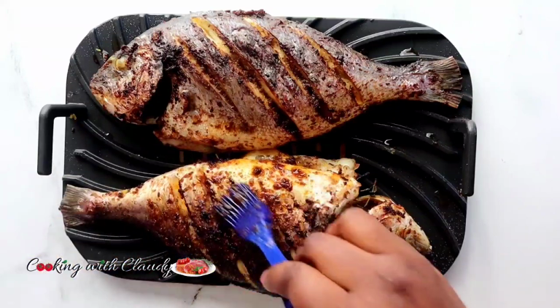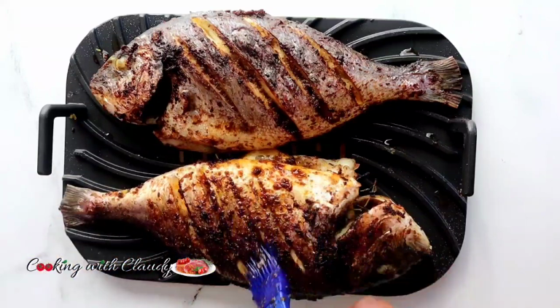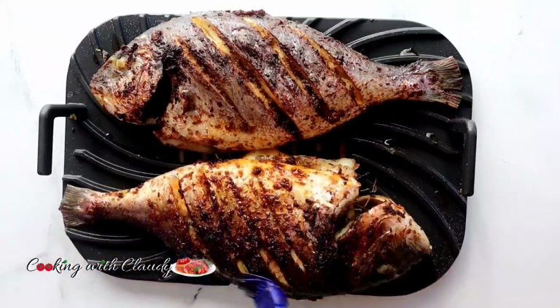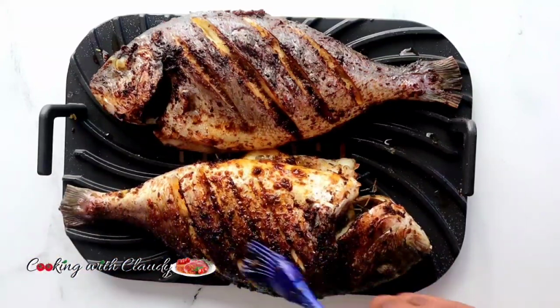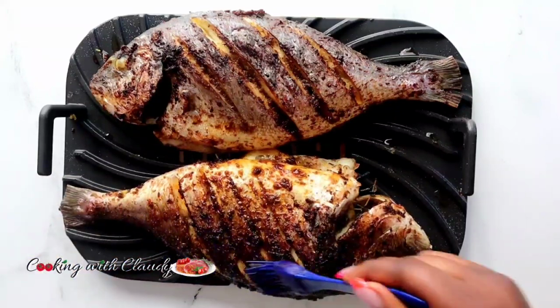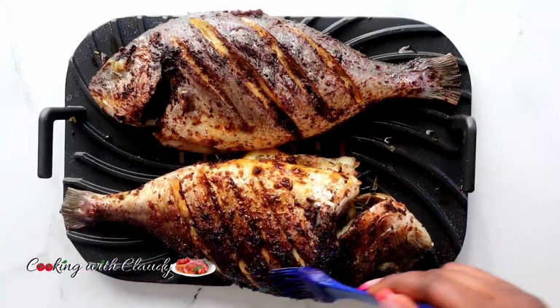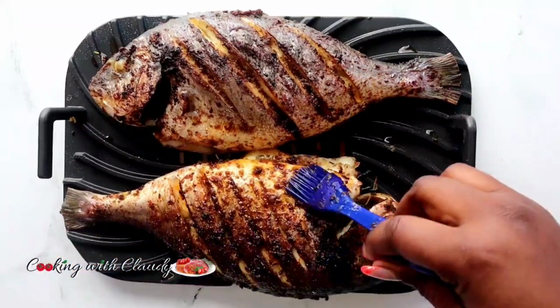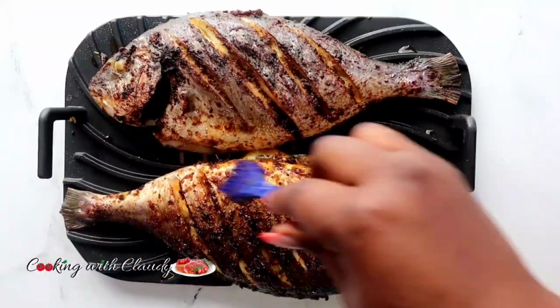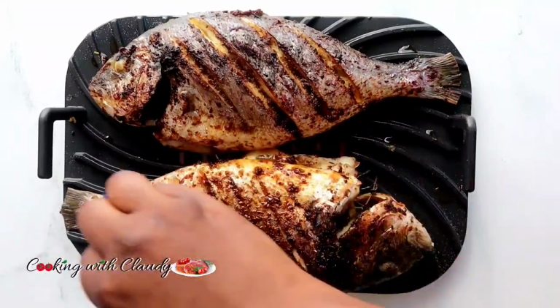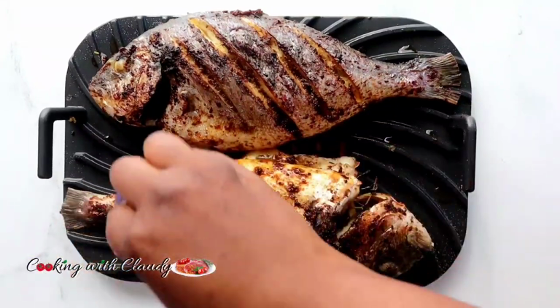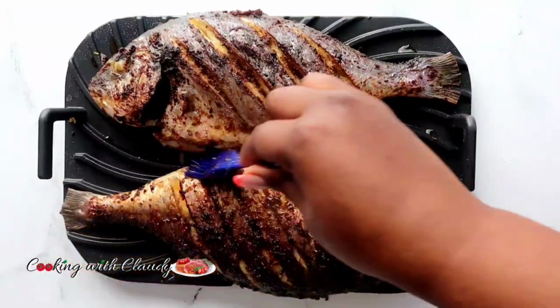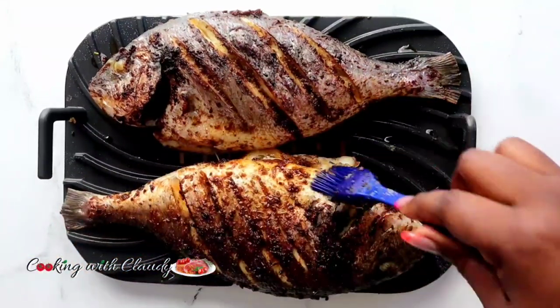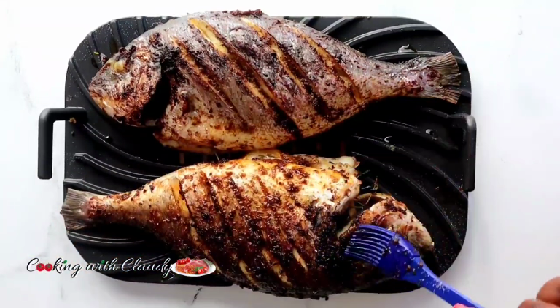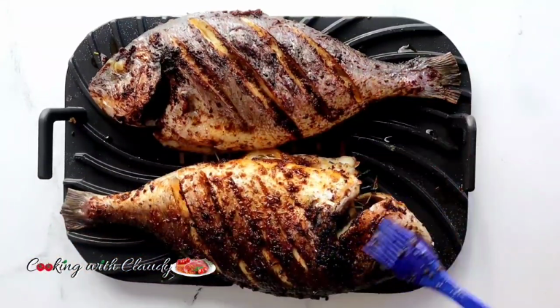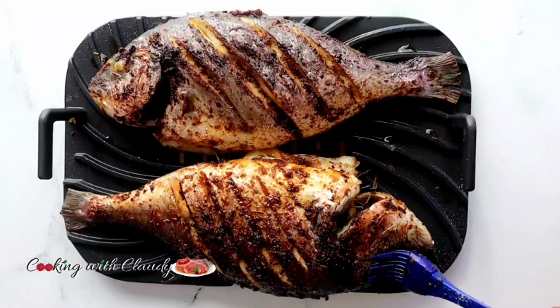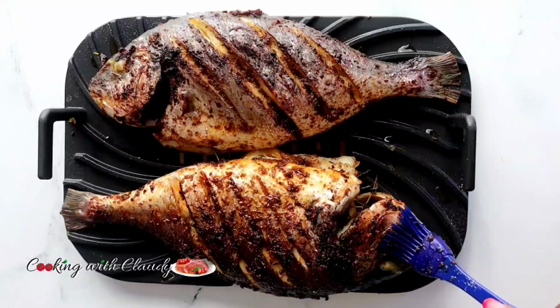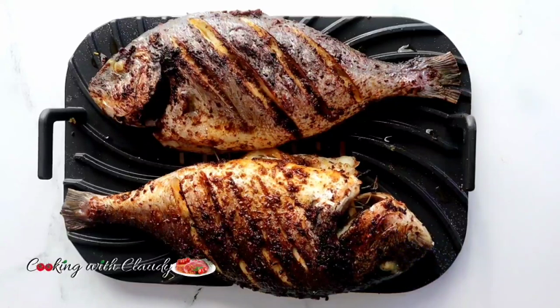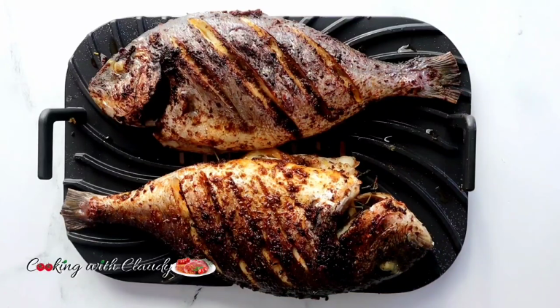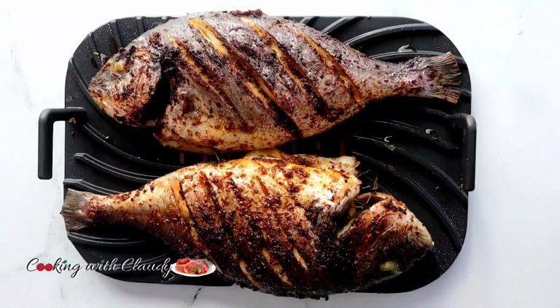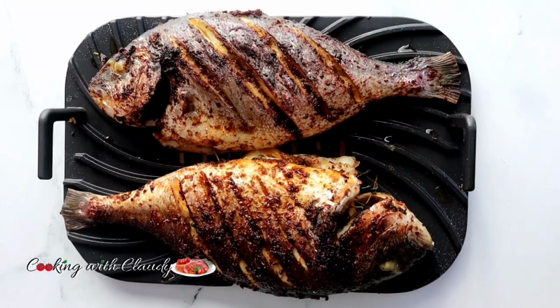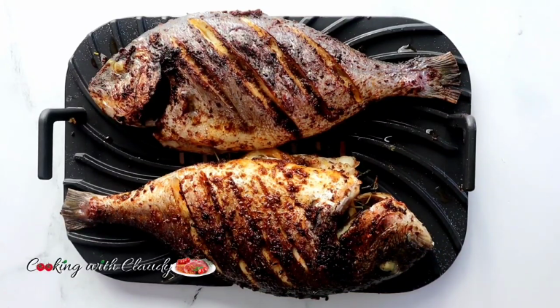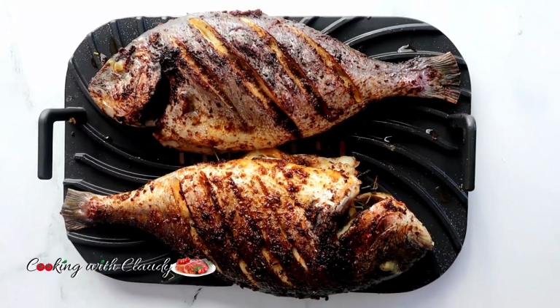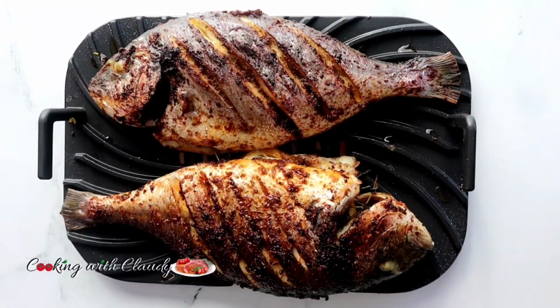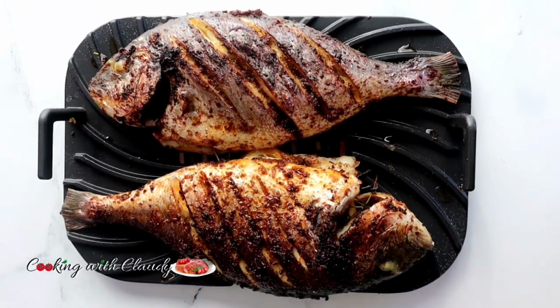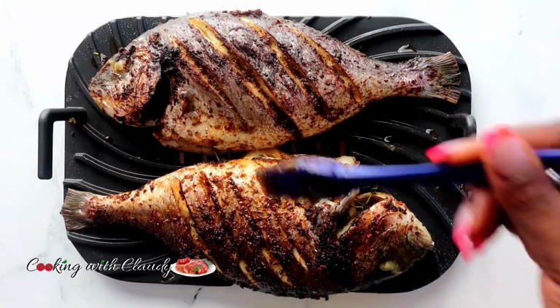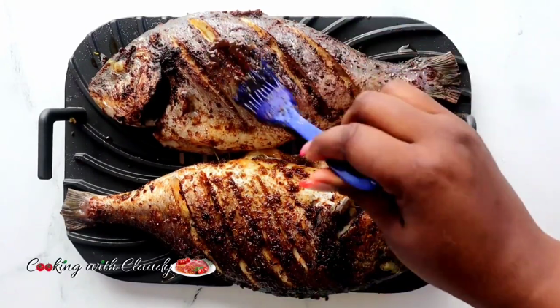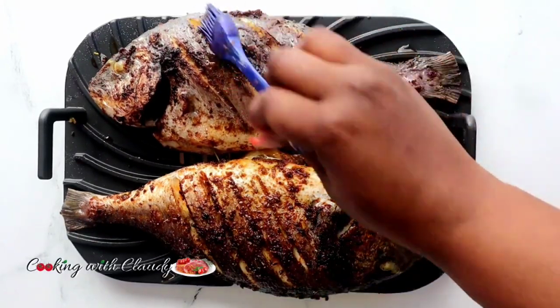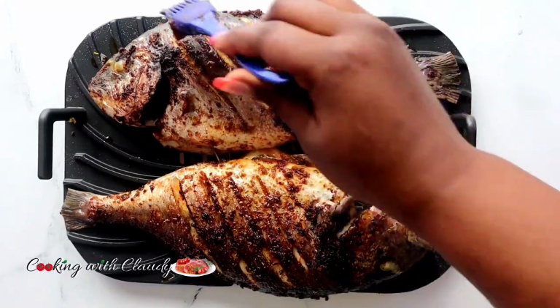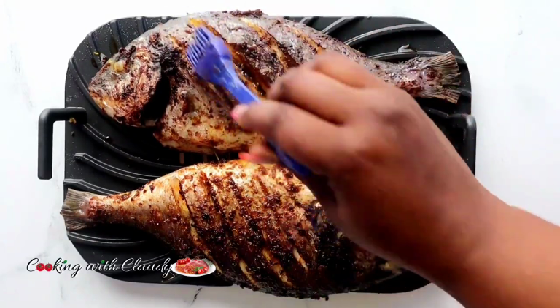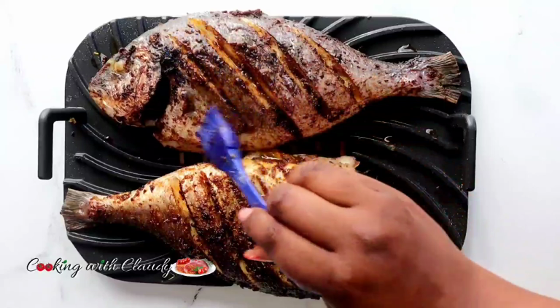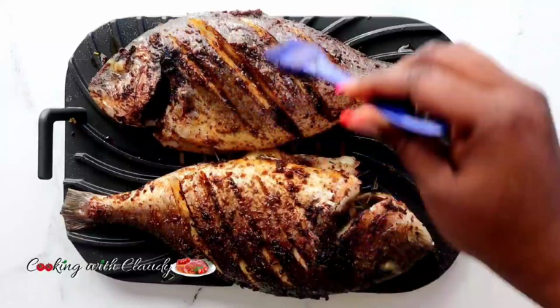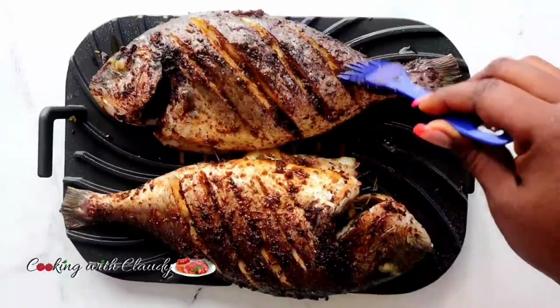Hello, hello beautiful people! How's it going? It's your girl Claudia, and I'm back with another easy, simple, delicious, tasty, yet savory grilled fish recipe.